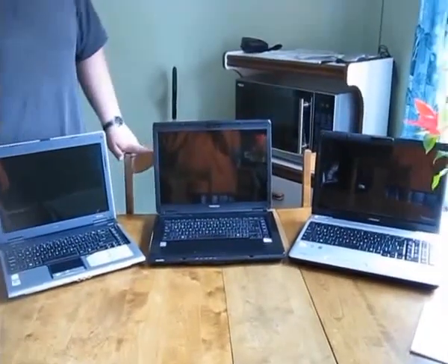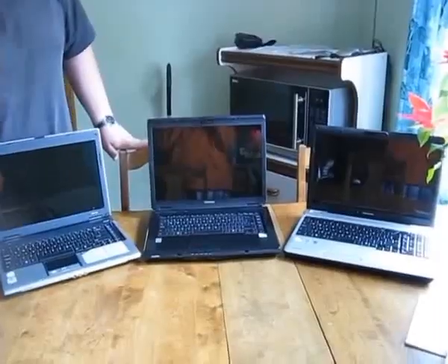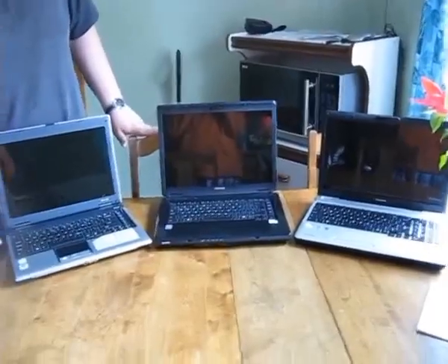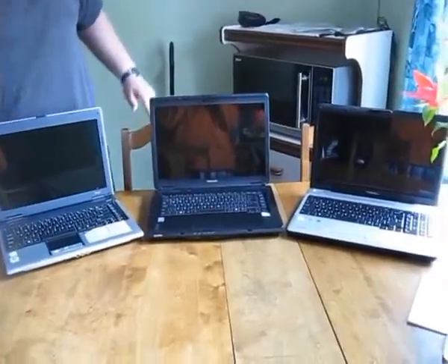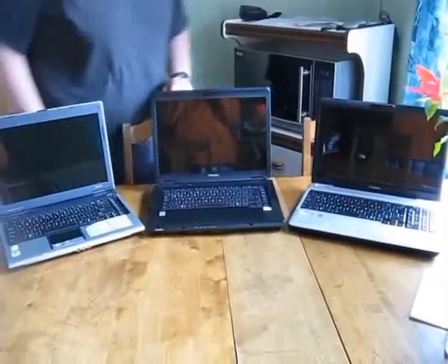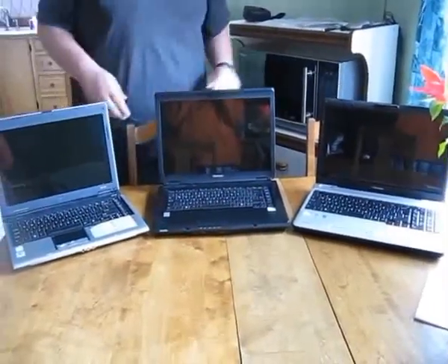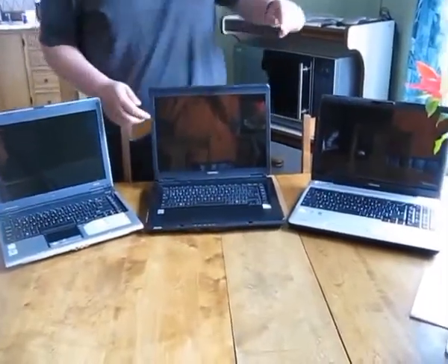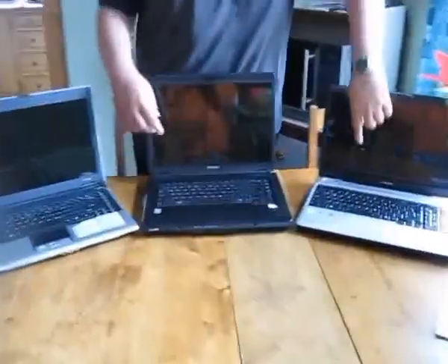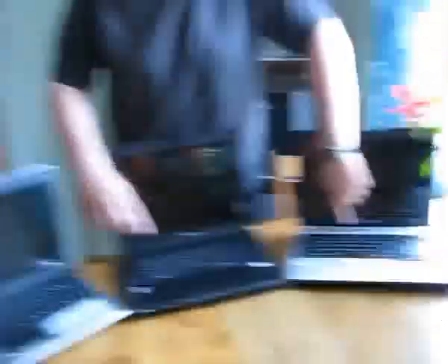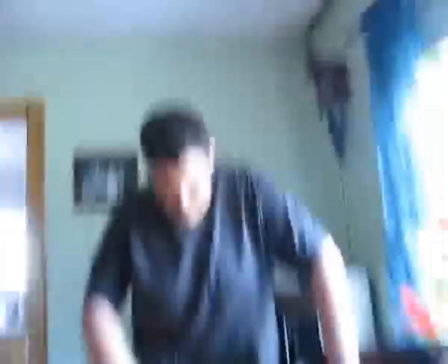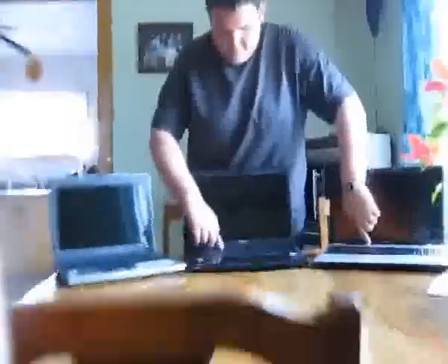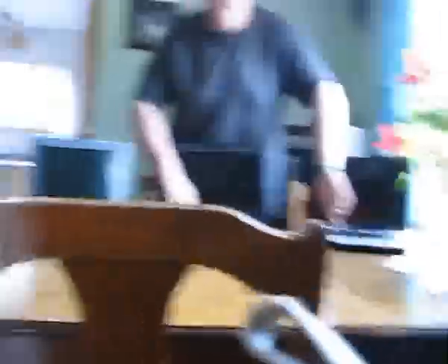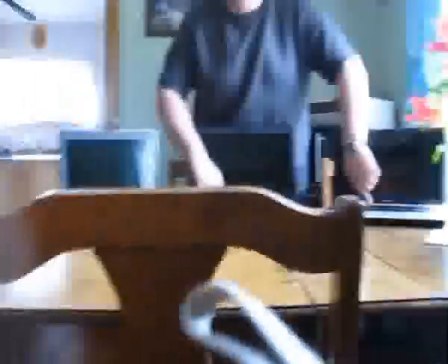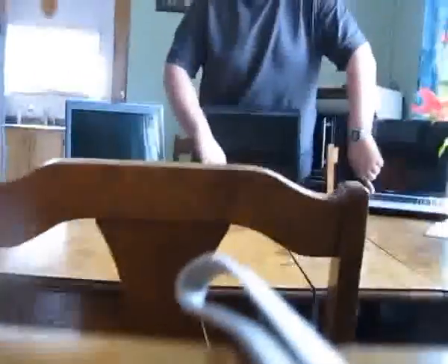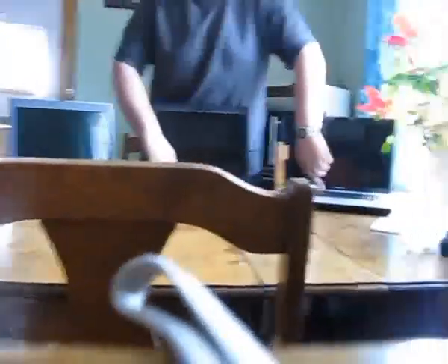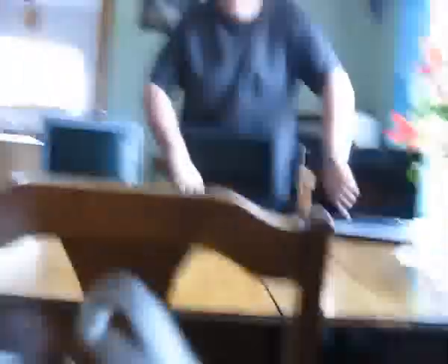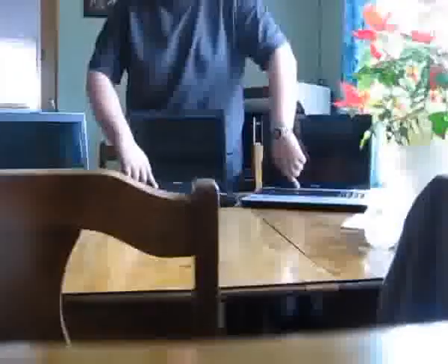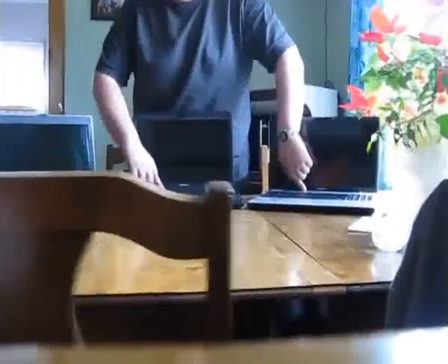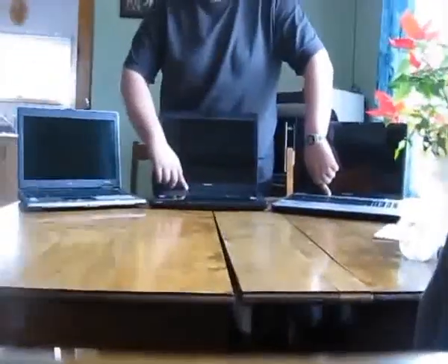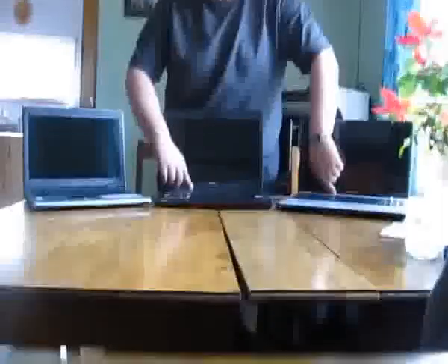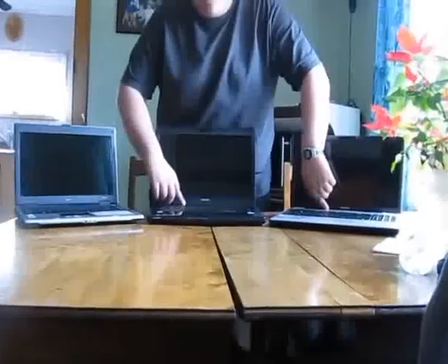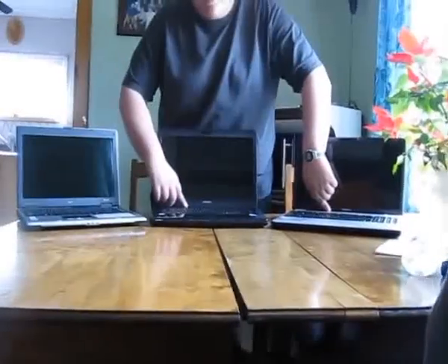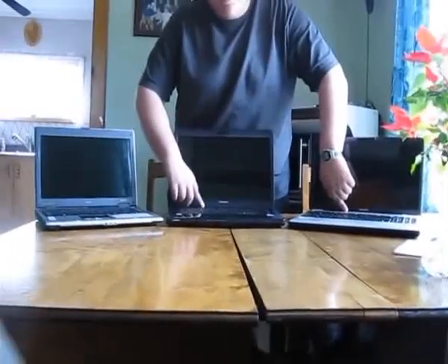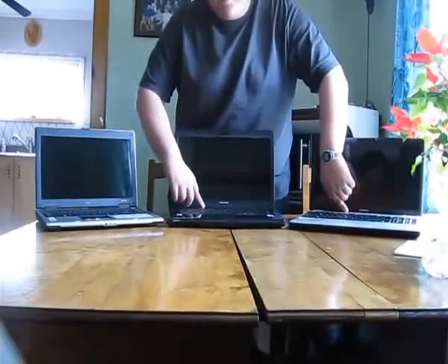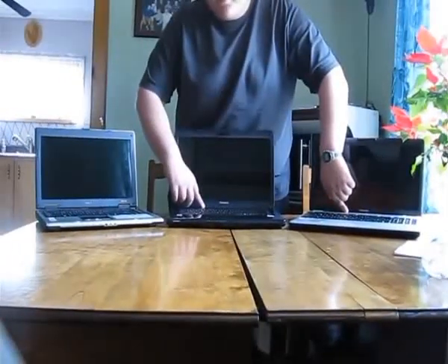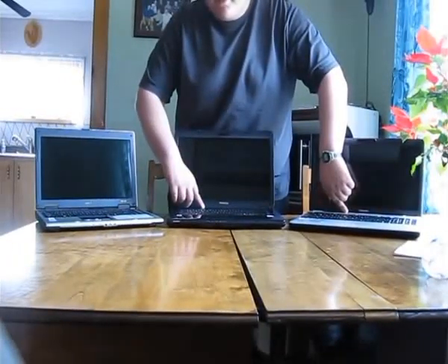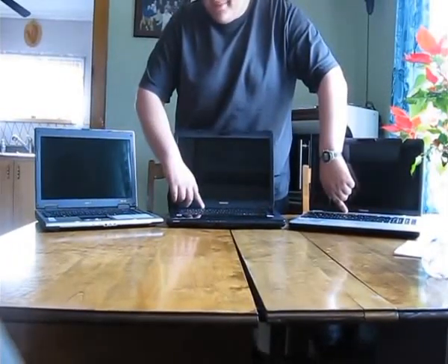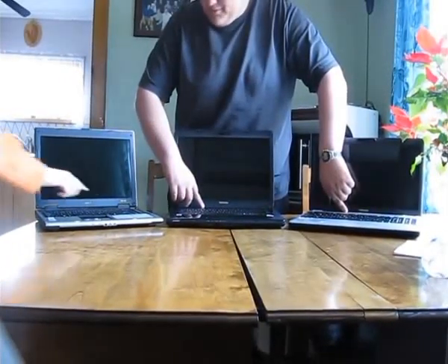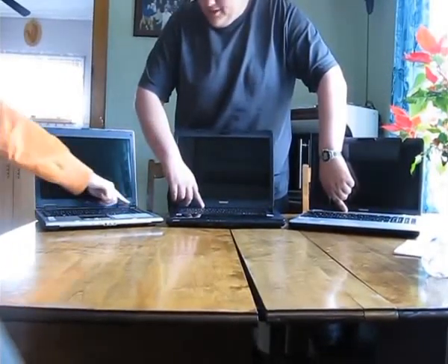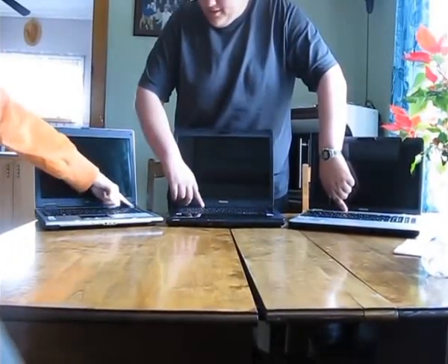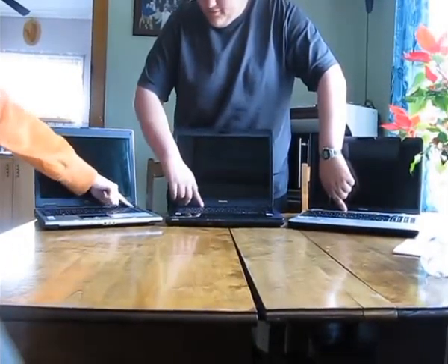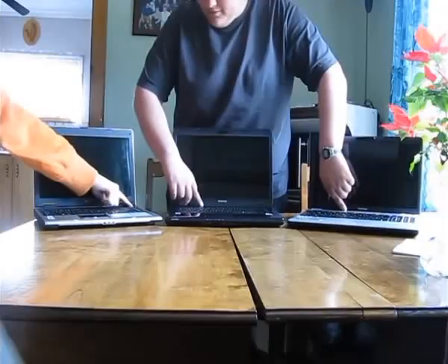So anyway, here we go. Jake, set the camera down and come hit the button. One, two, three.